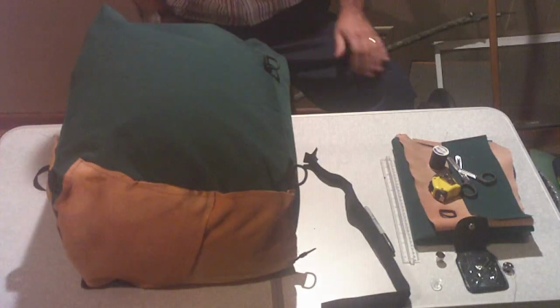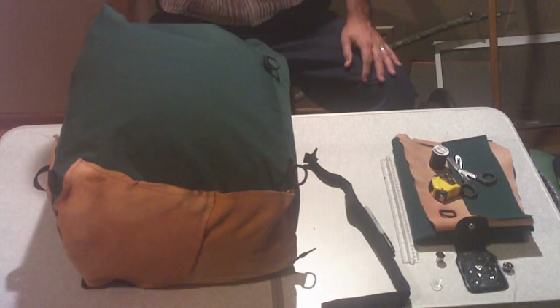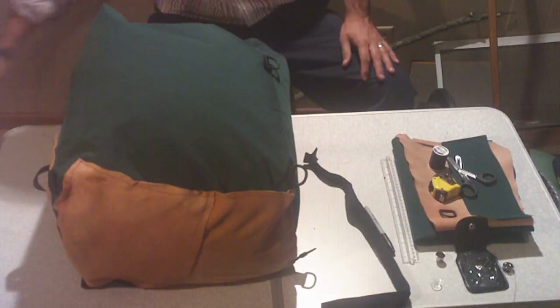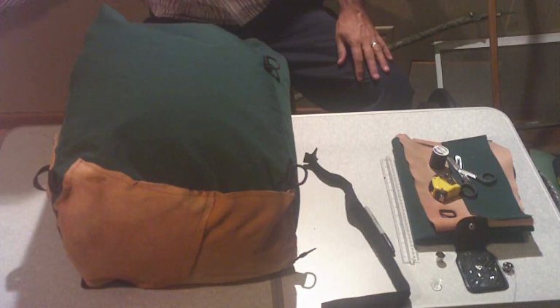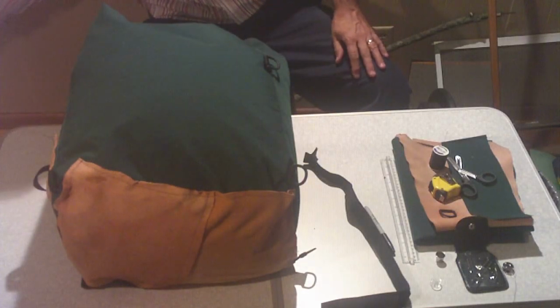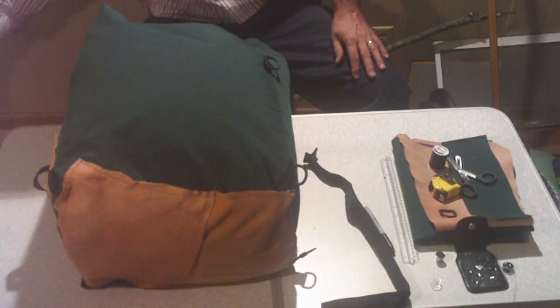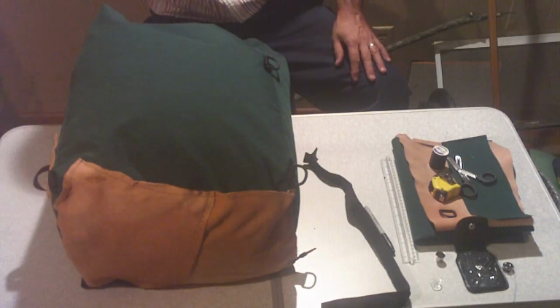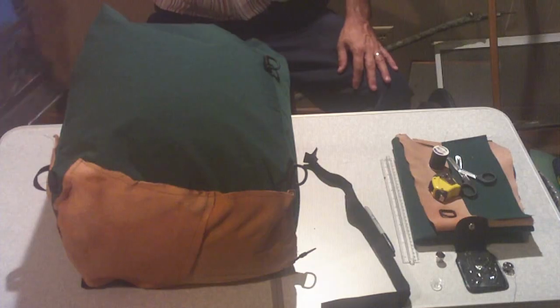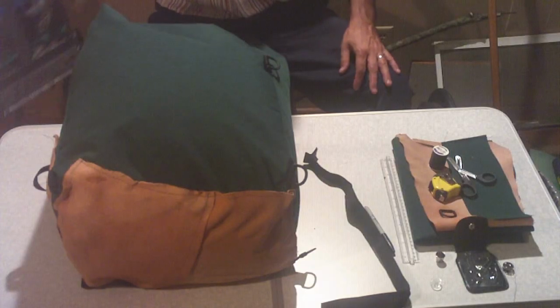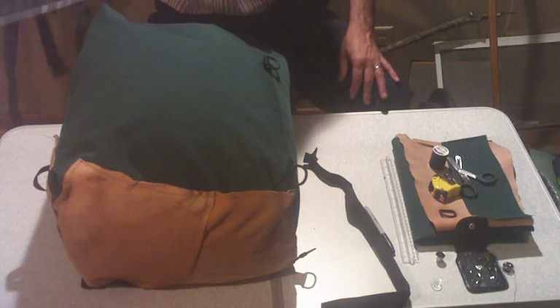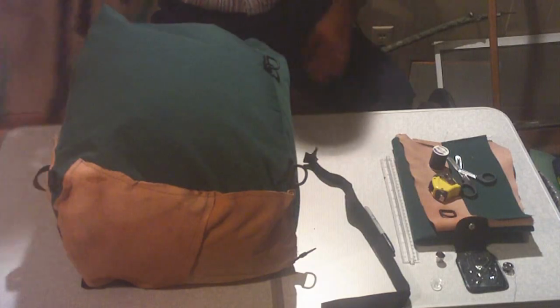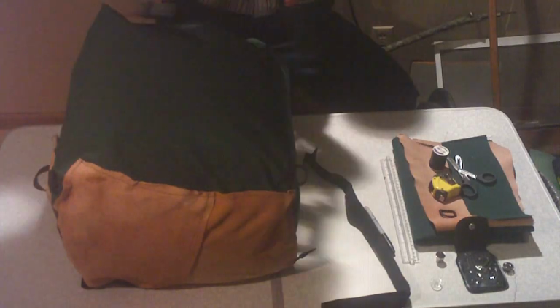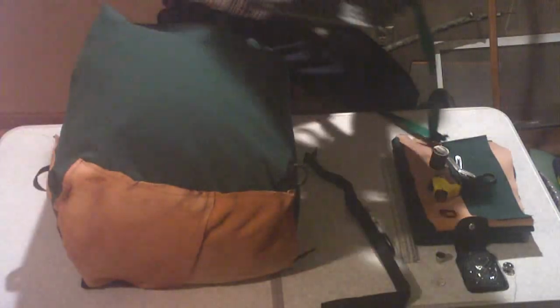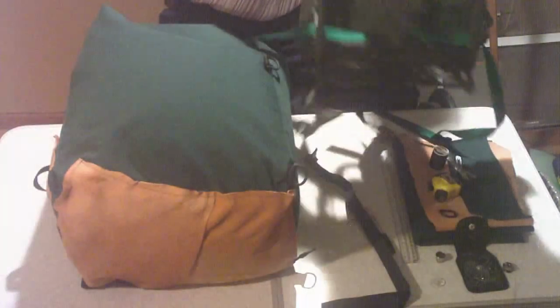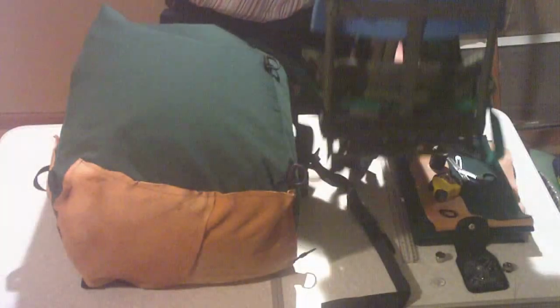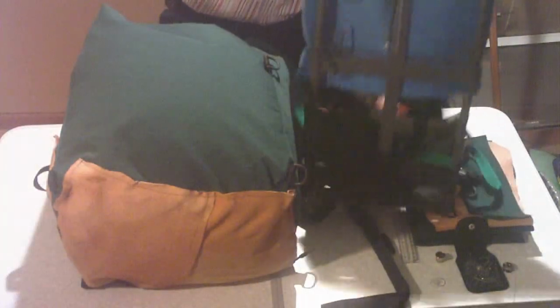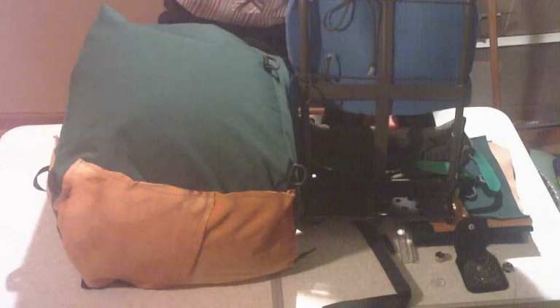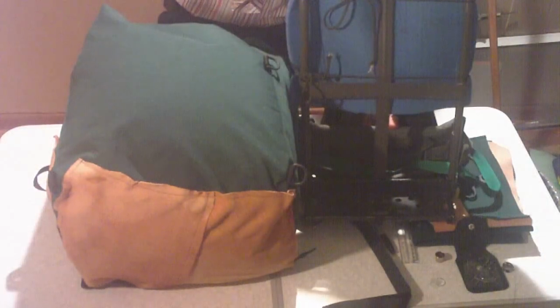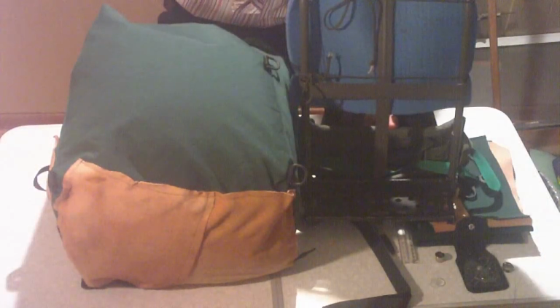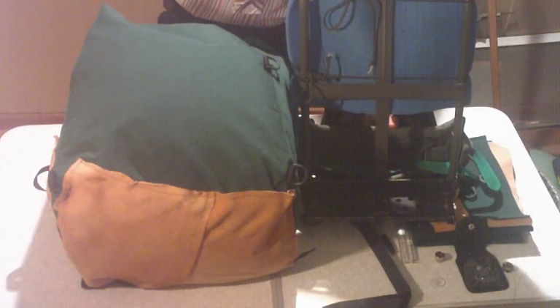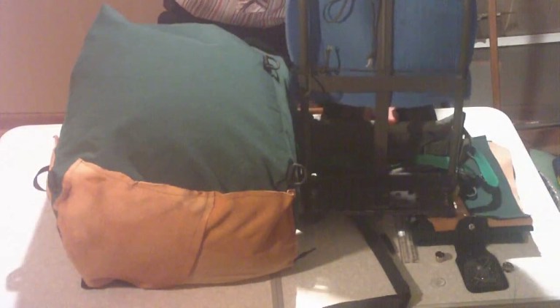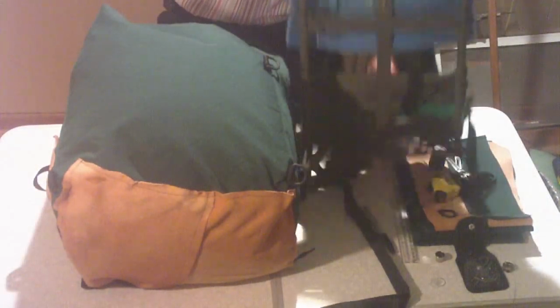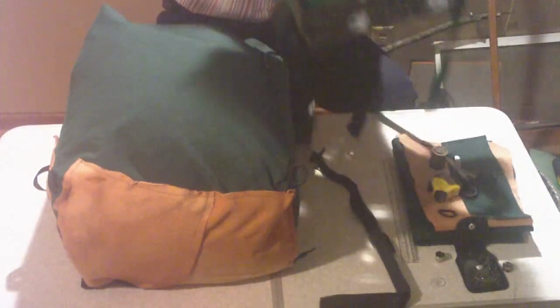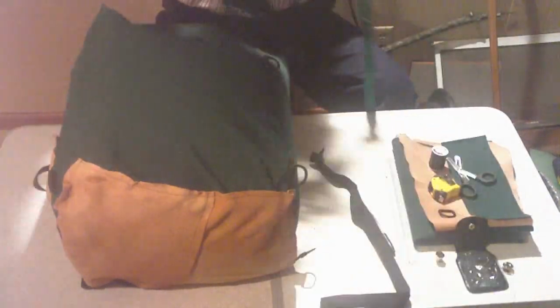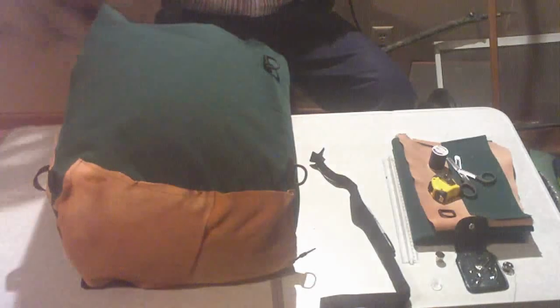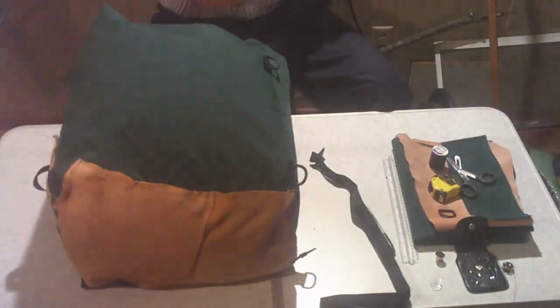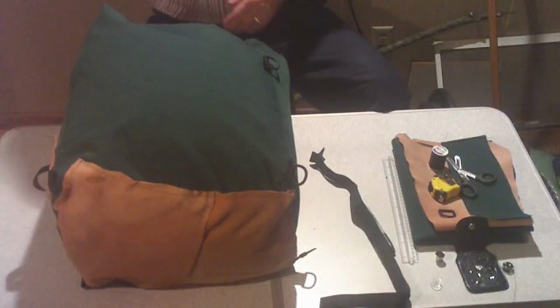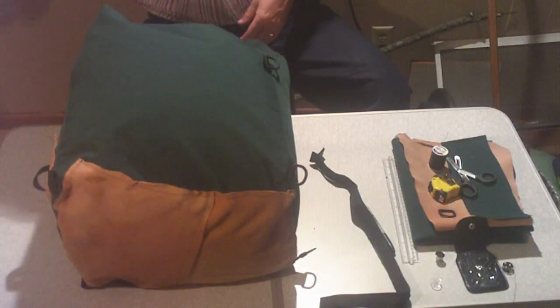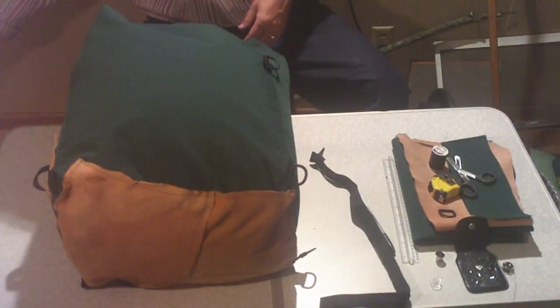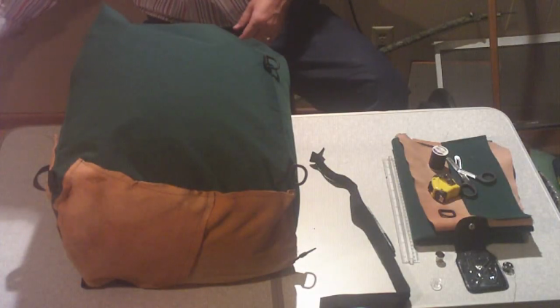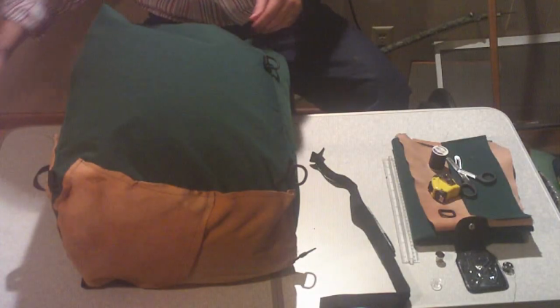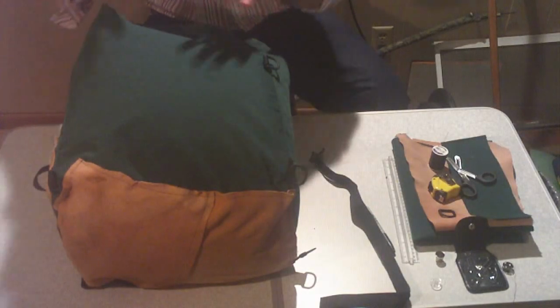I was going to use a big army duffel bag, and I thought, oh, I can make one, and I'm going to put it on the Alice frame. So let me show you some of the features of this sack.